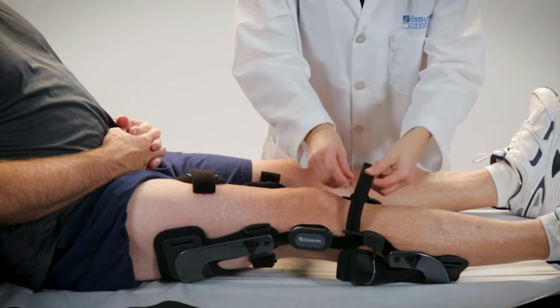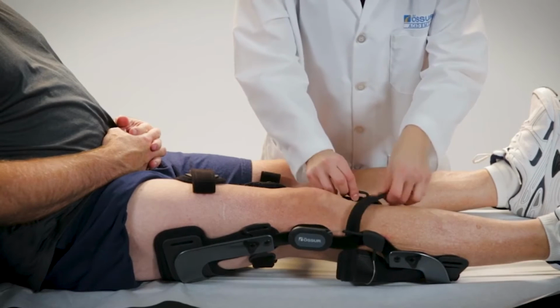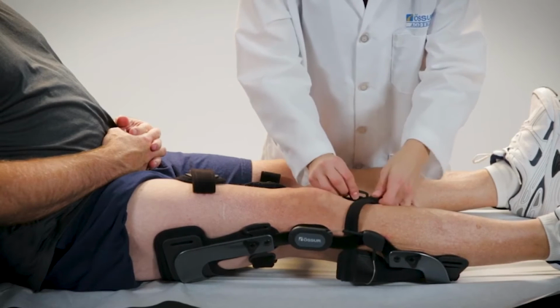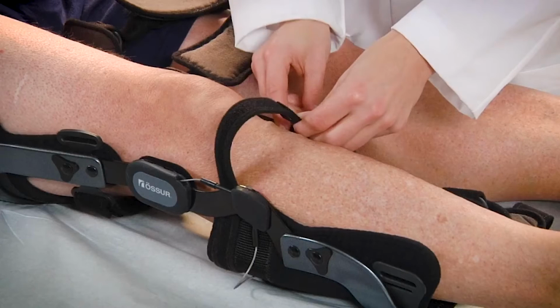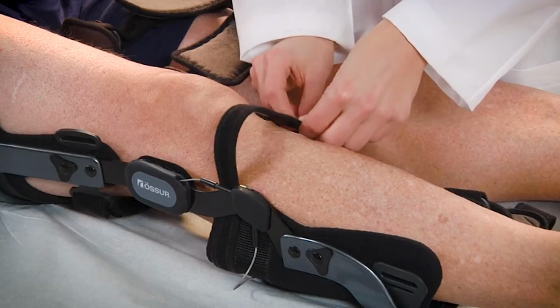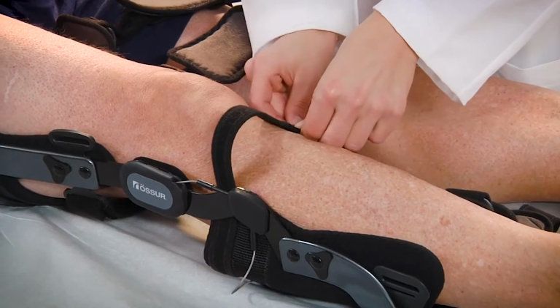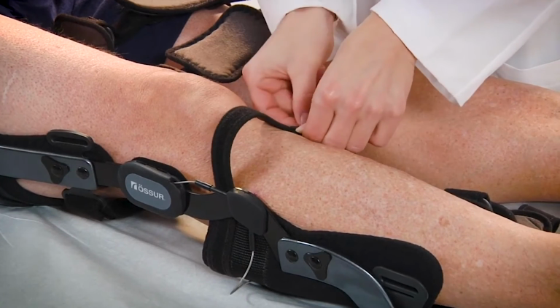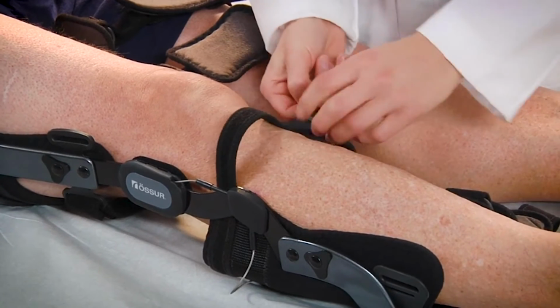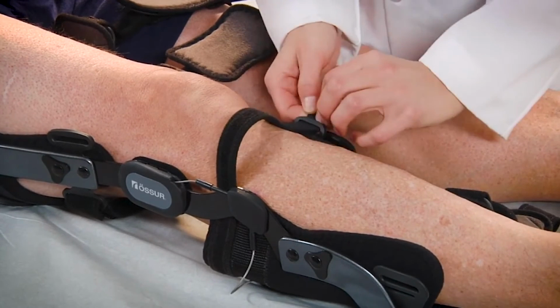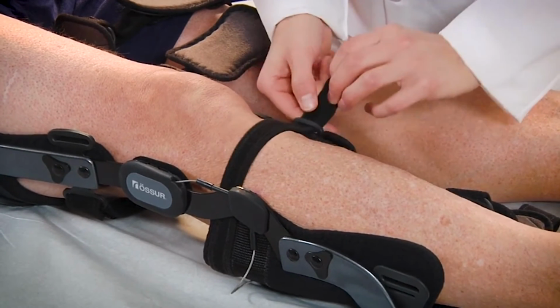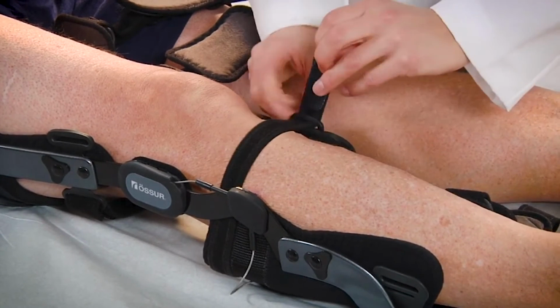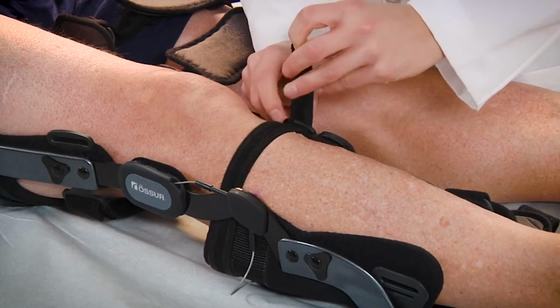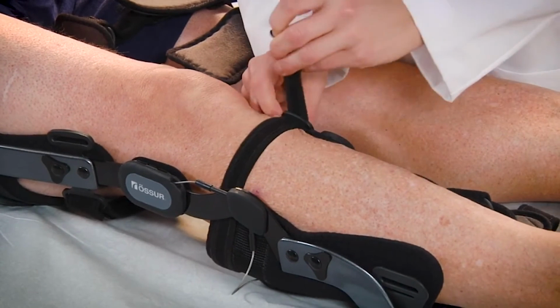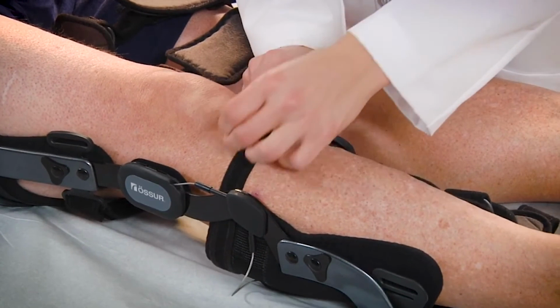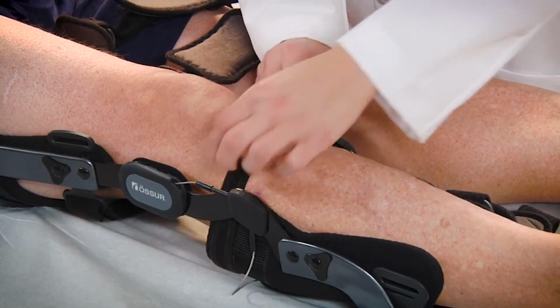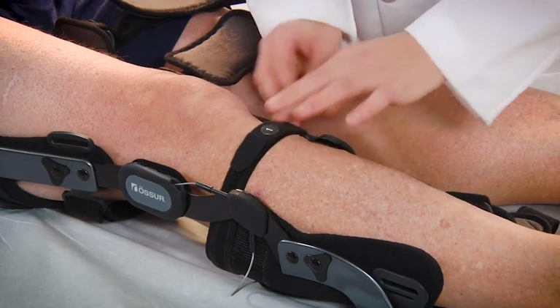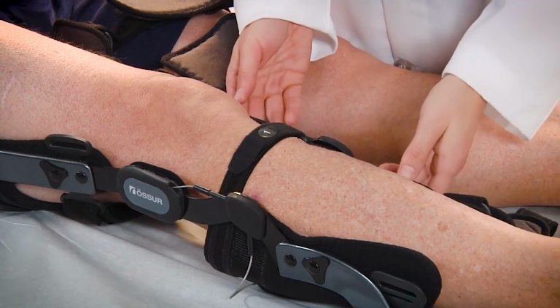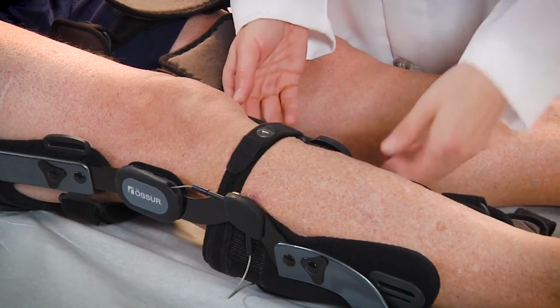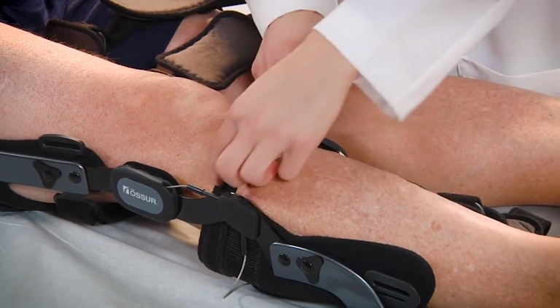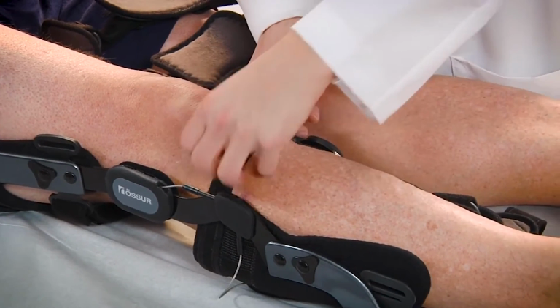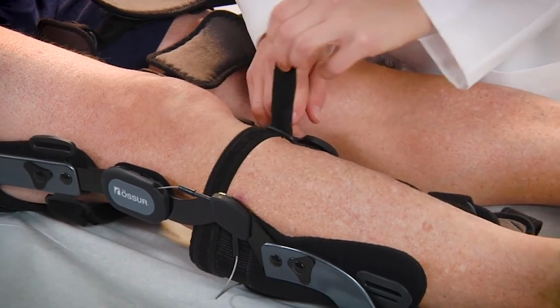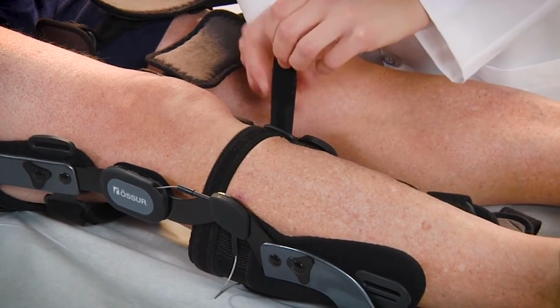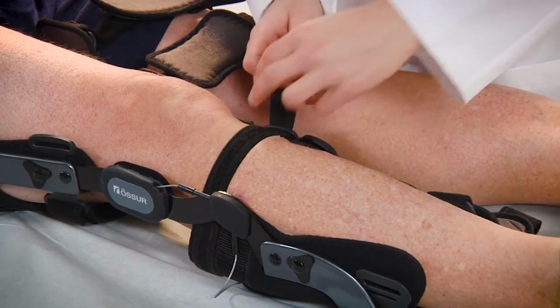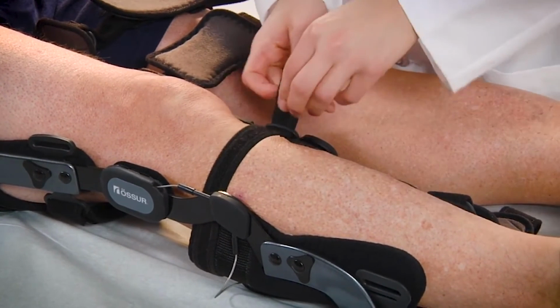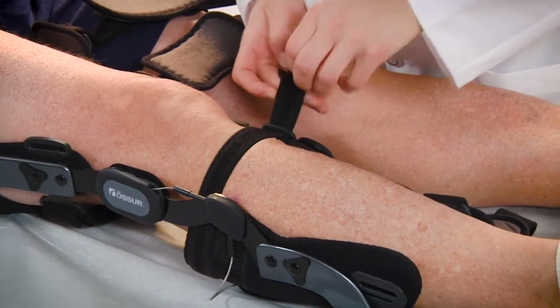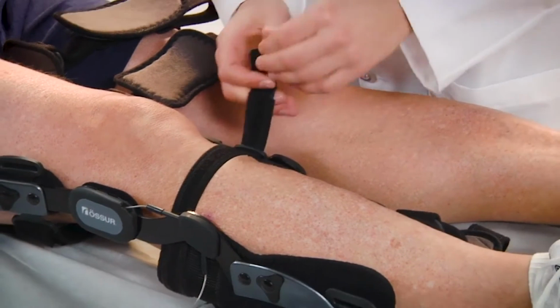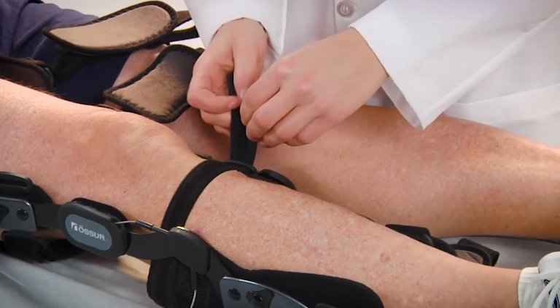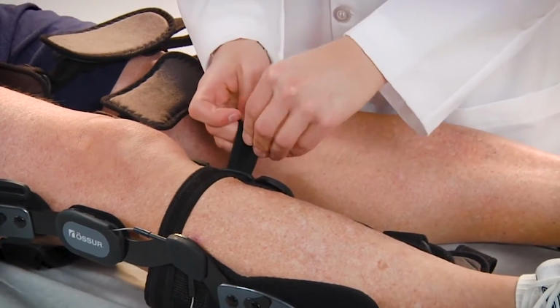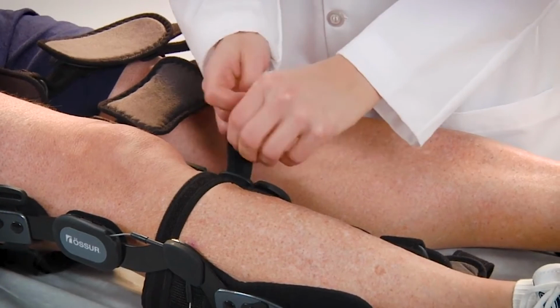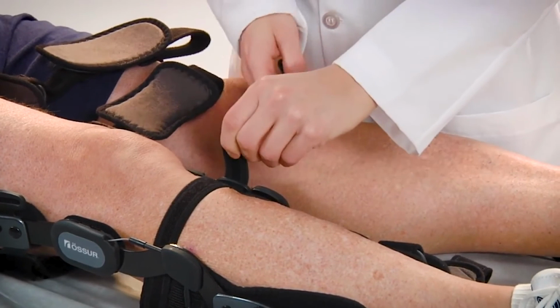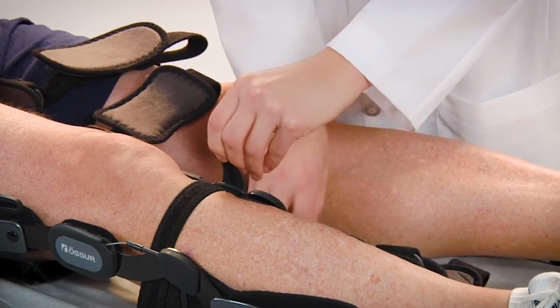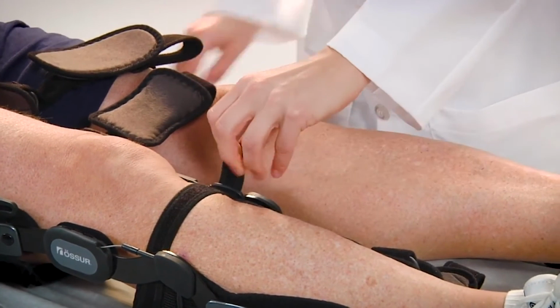Start by fastening the AMS strap snugly to aid in brace suspension. Note, all straps can be adjusted and/or trimmed to length.